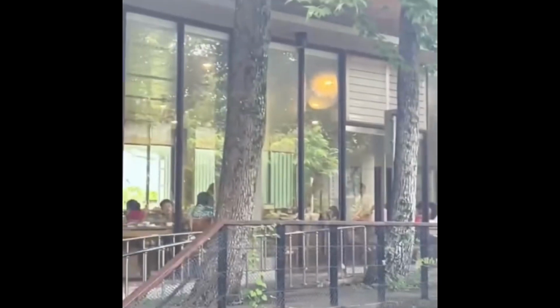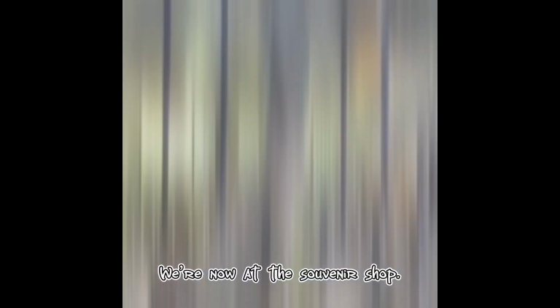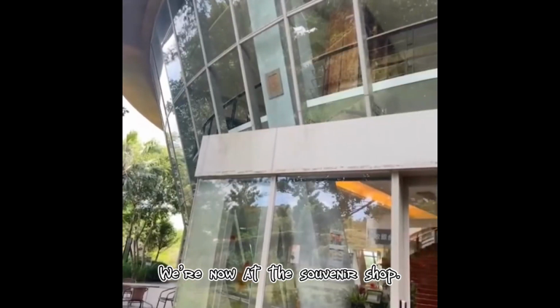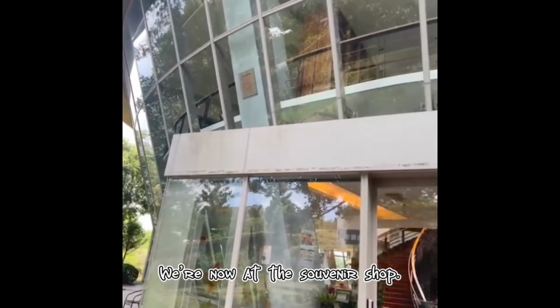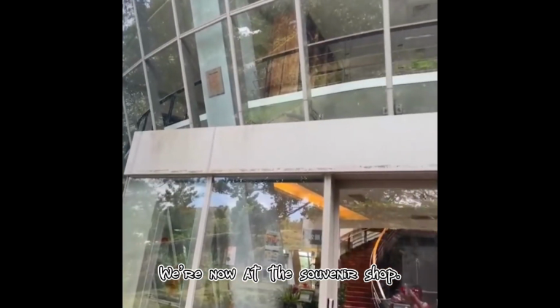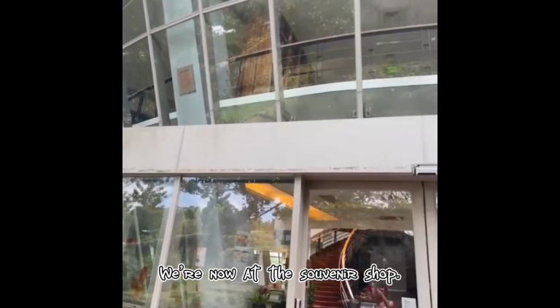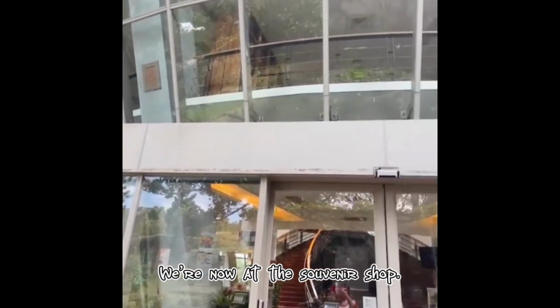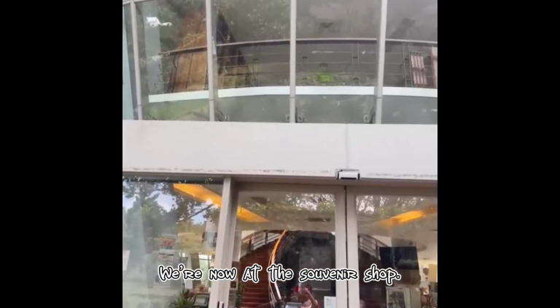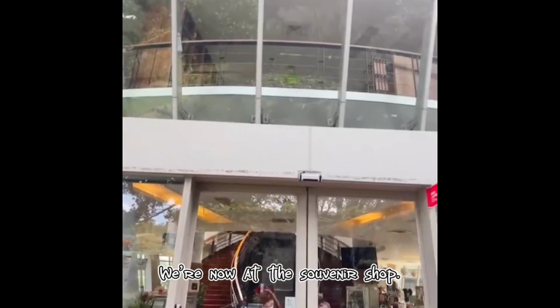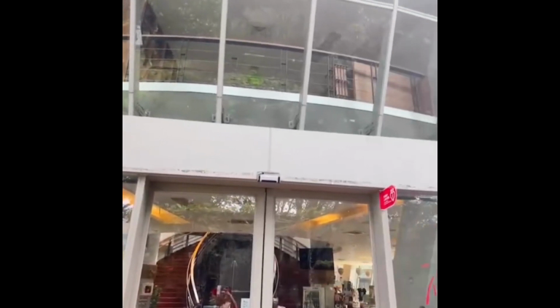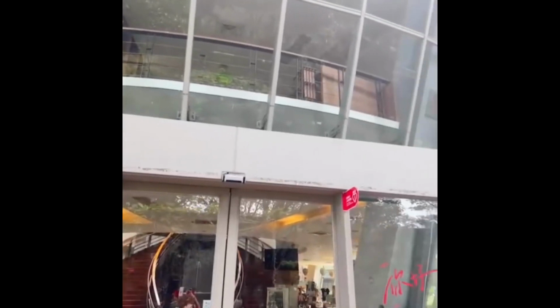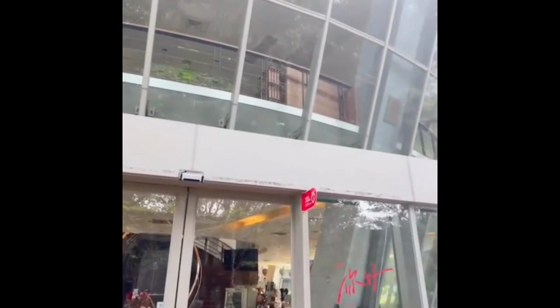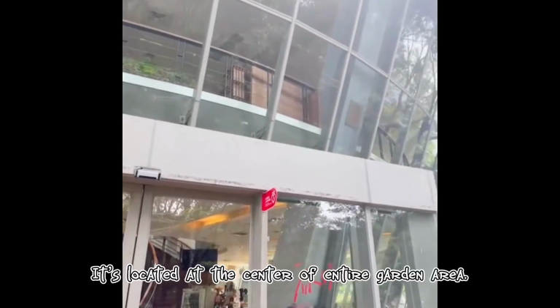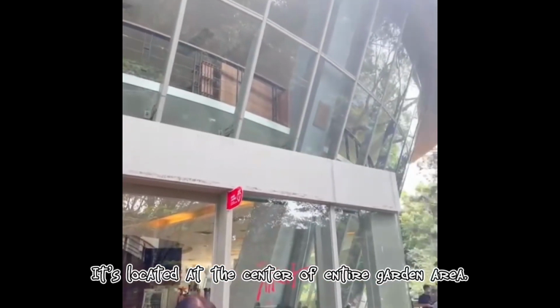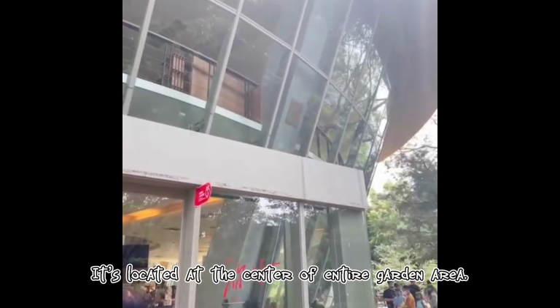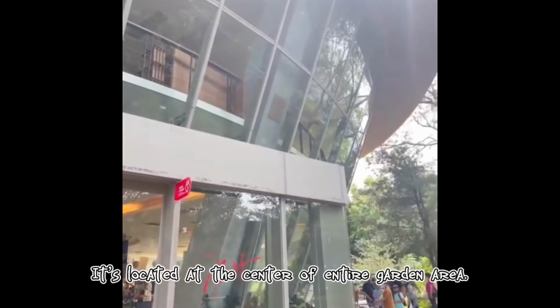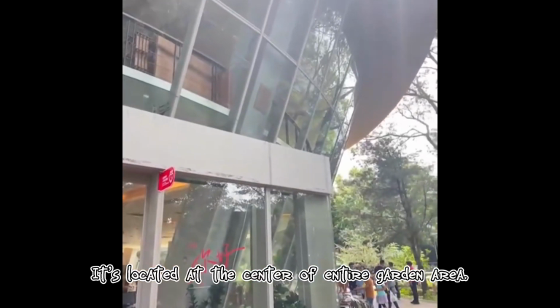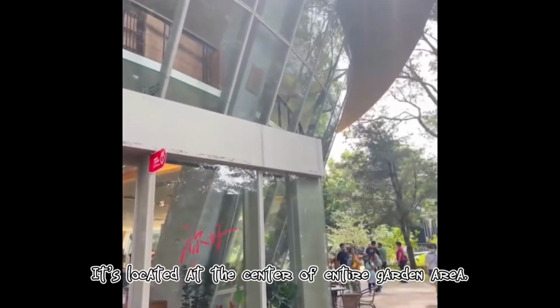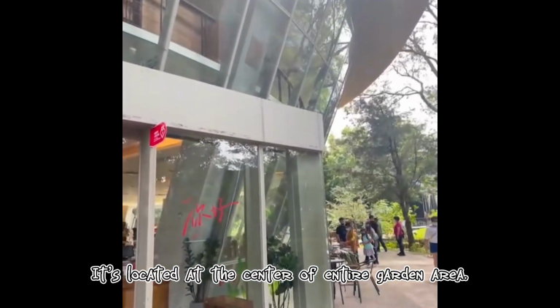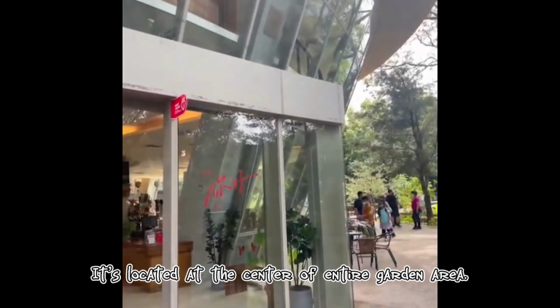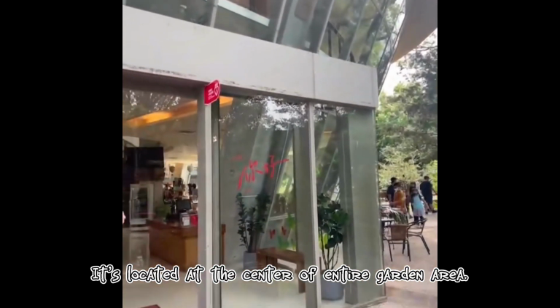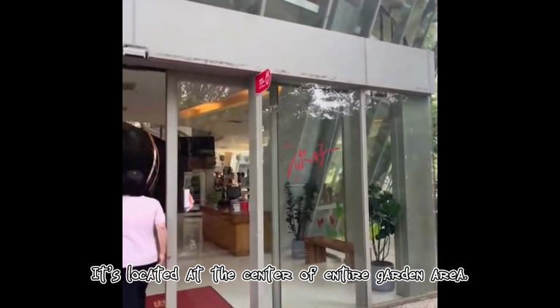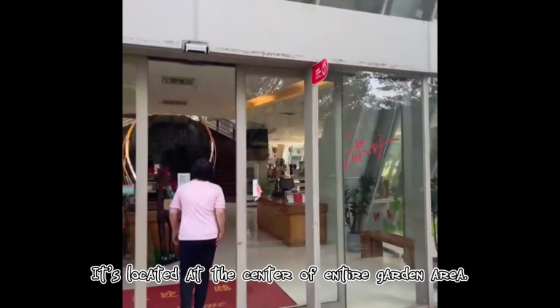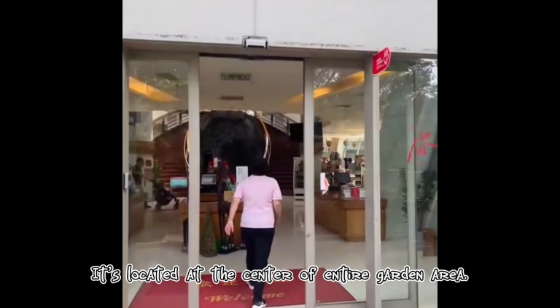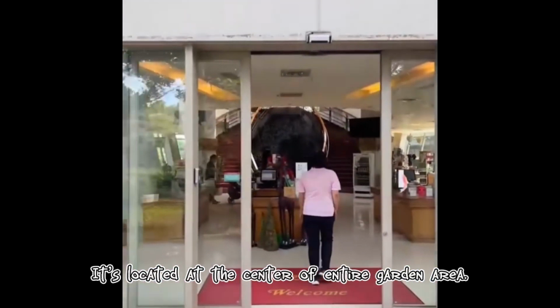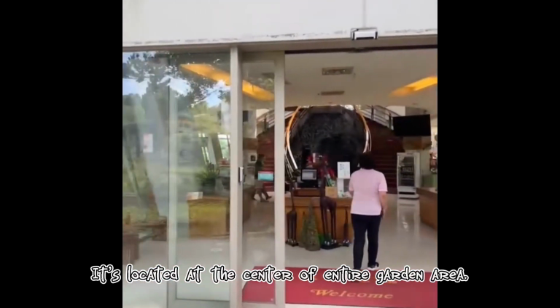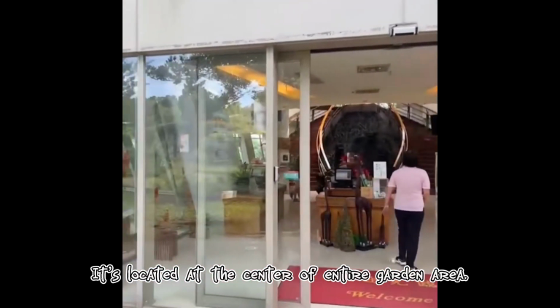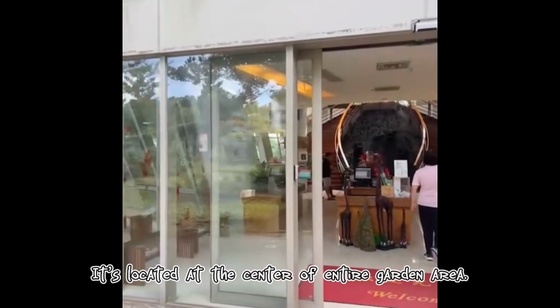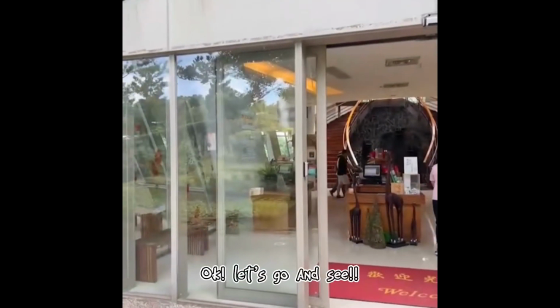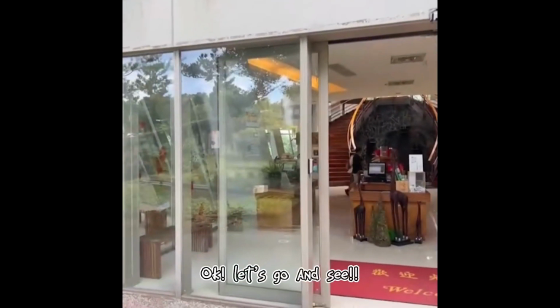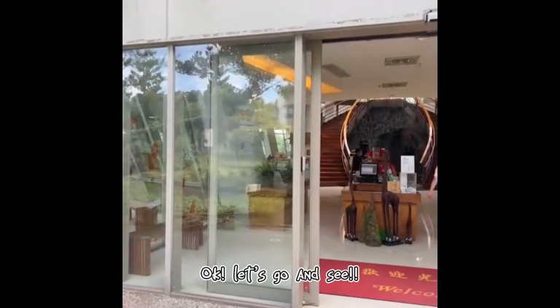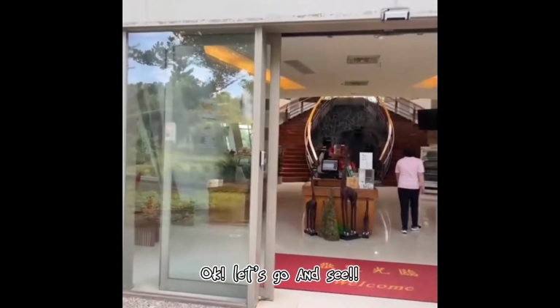So we are now at the souvenir shop and it's located at the center of the entire garden area. Okay, let's go and see!